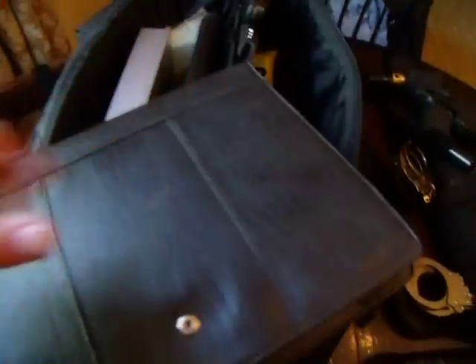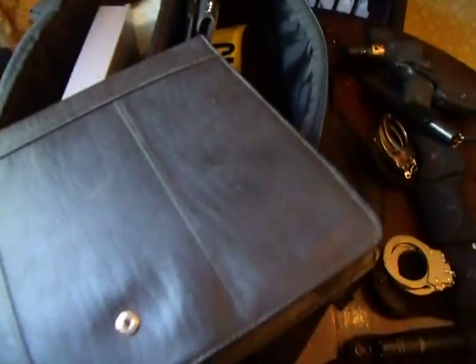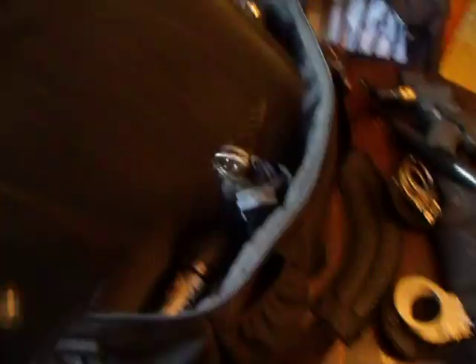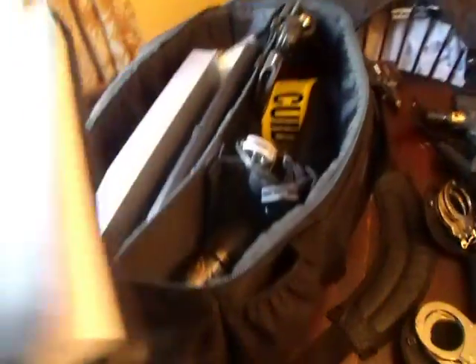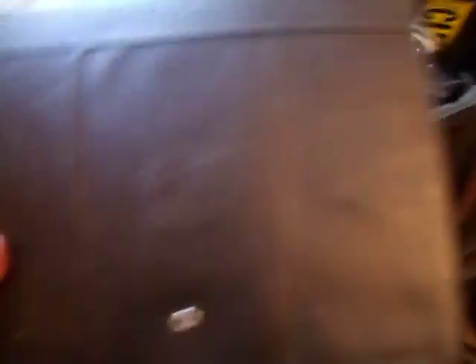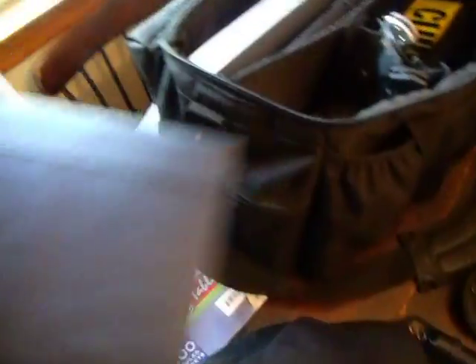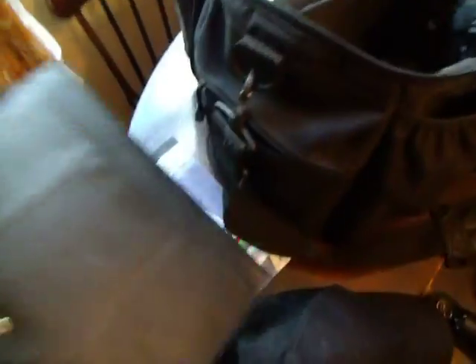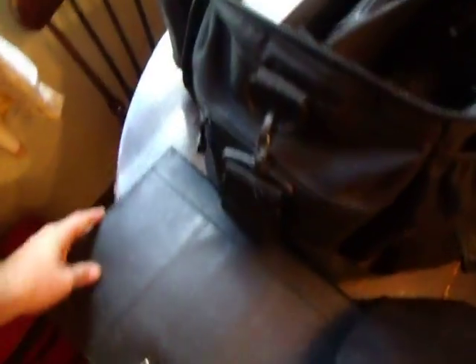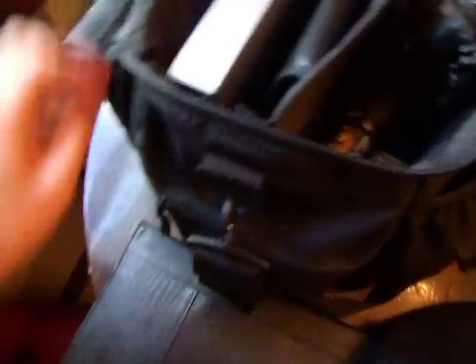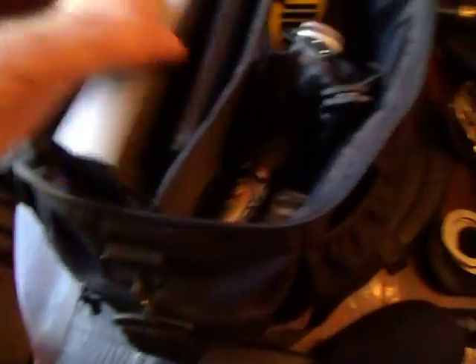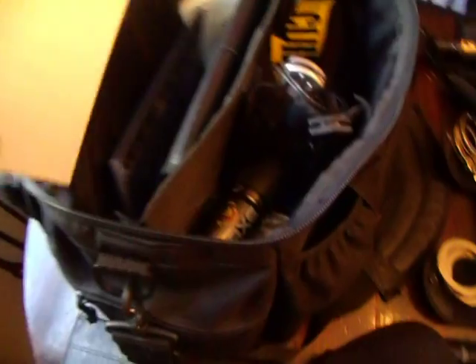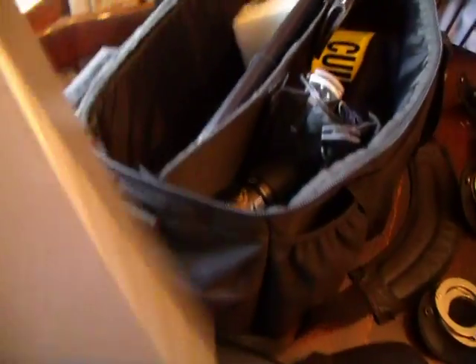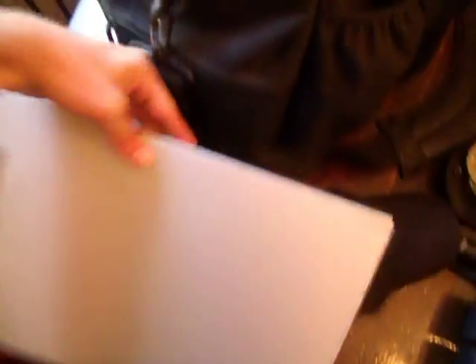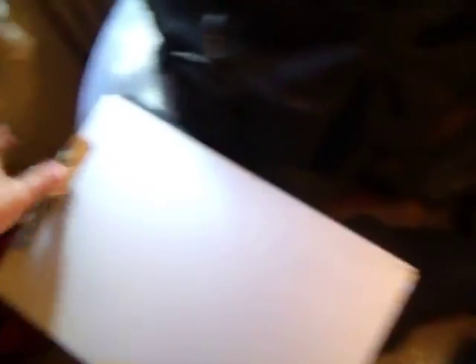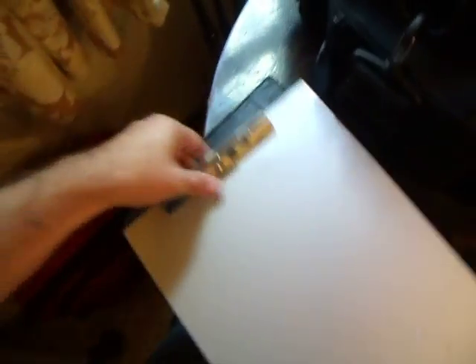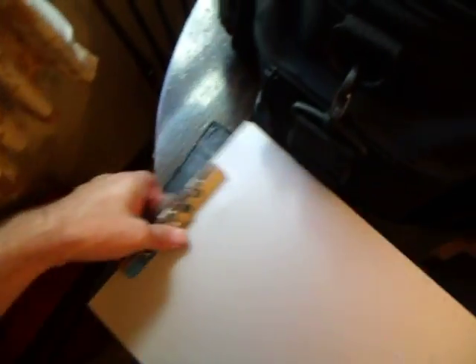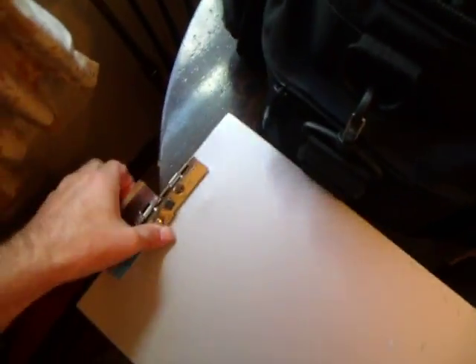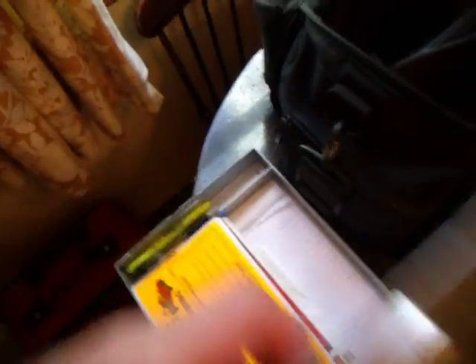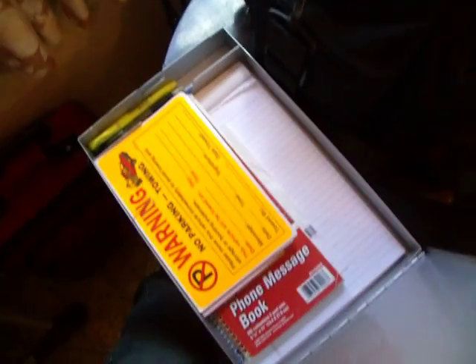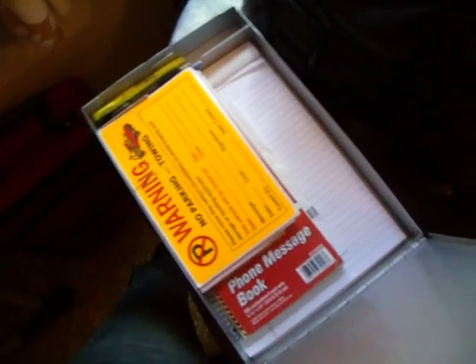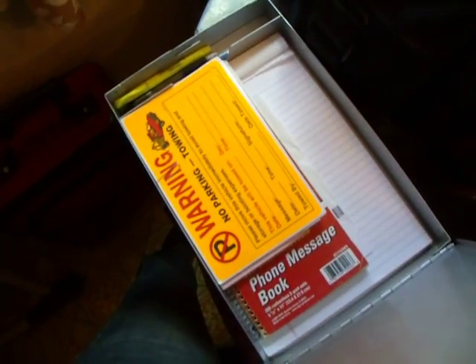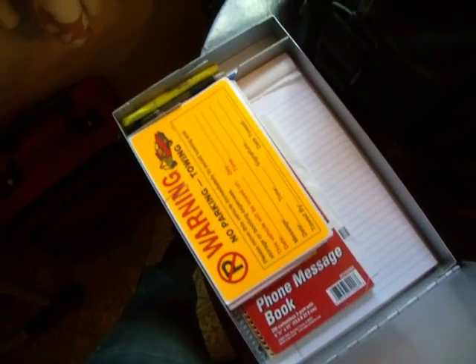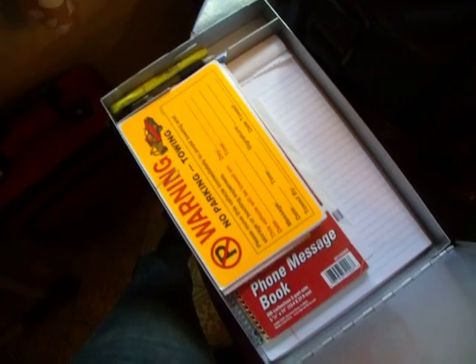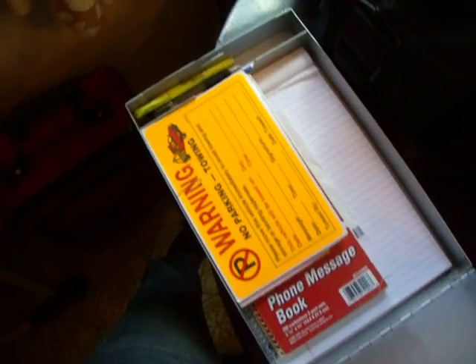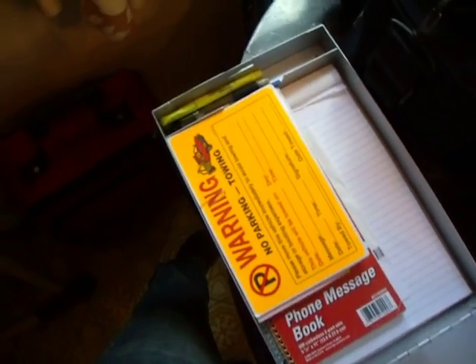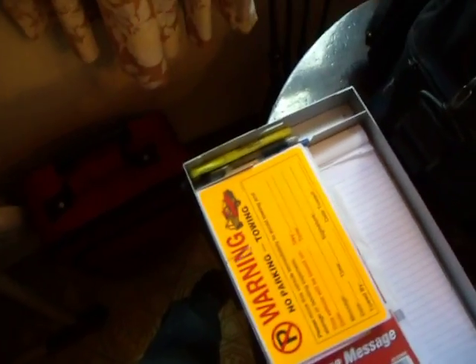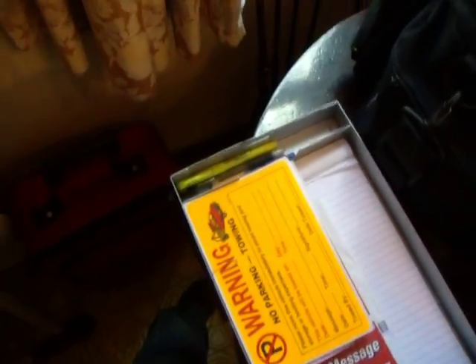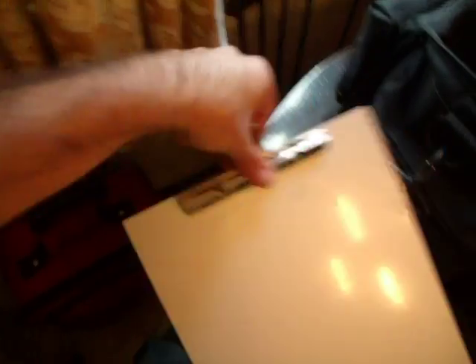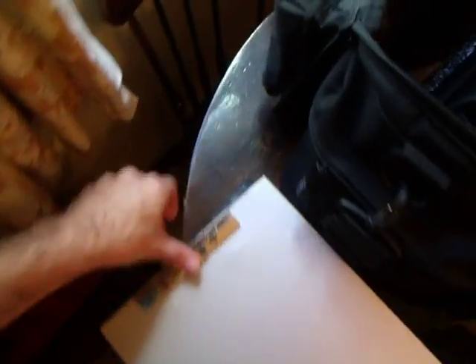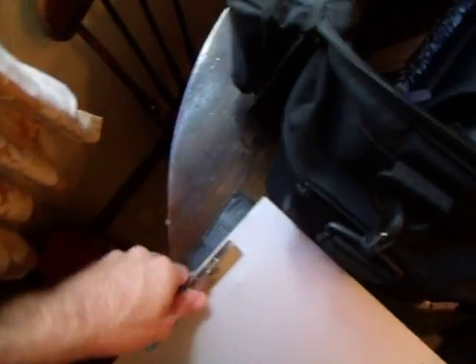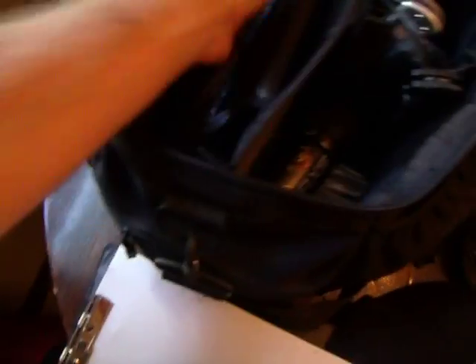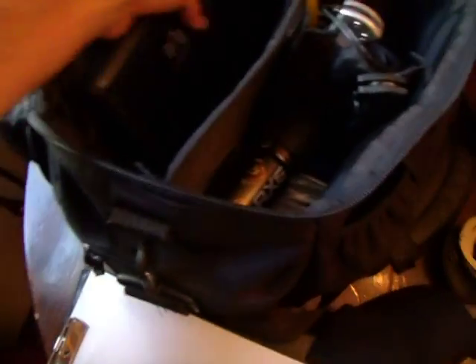A notepad, a good binder to write on — something hard to write on — an all-duty clipboard, and toe tags. That's about it for that section.